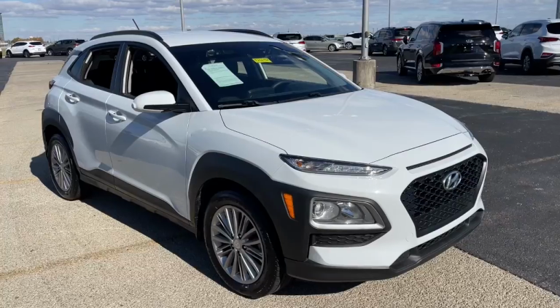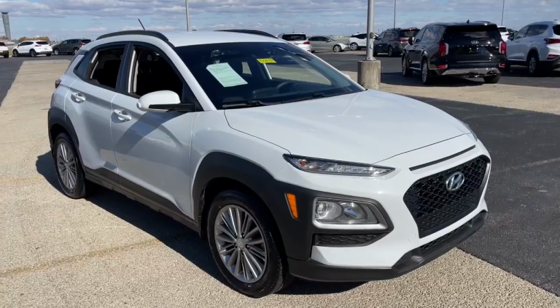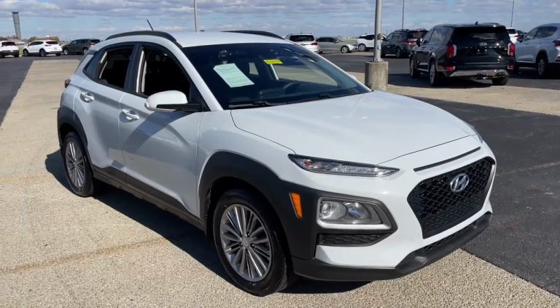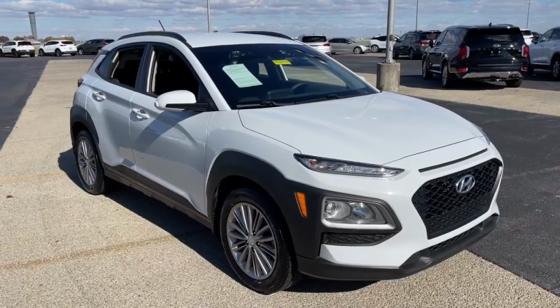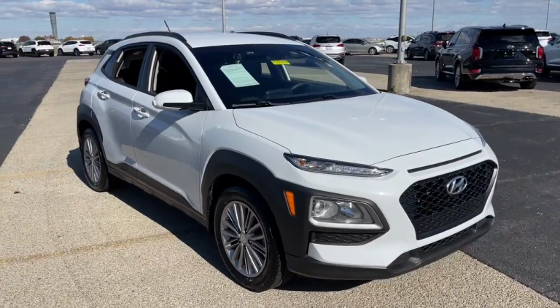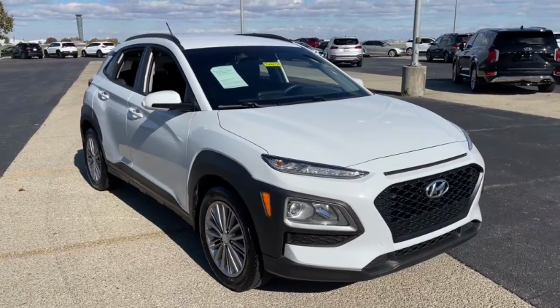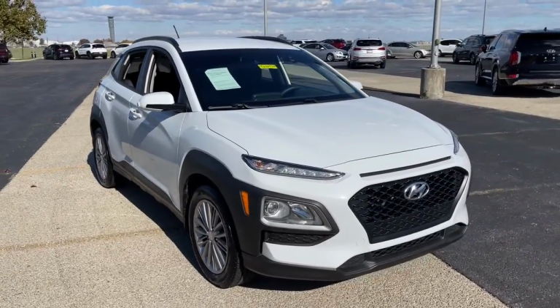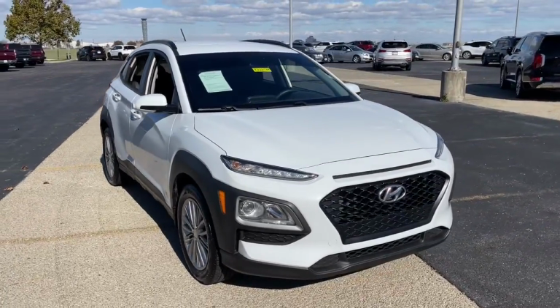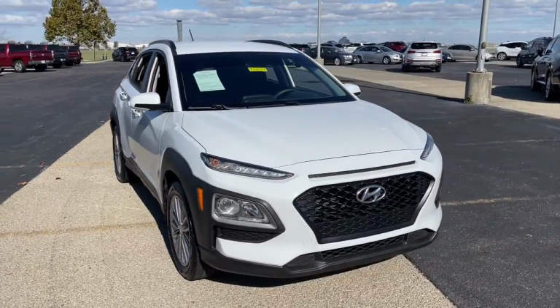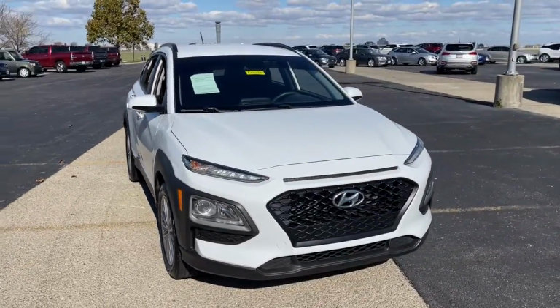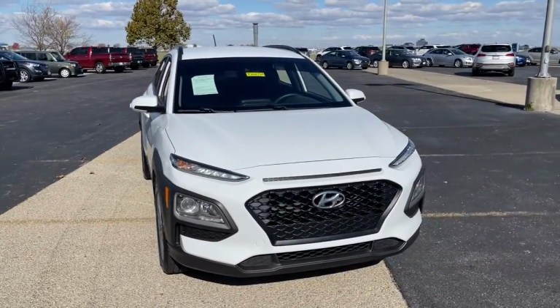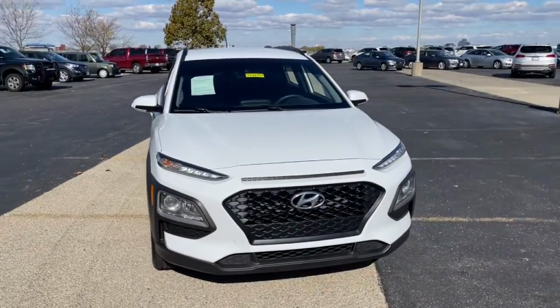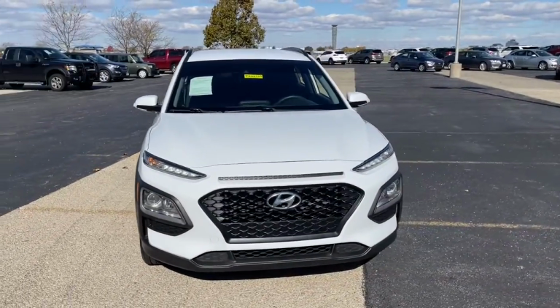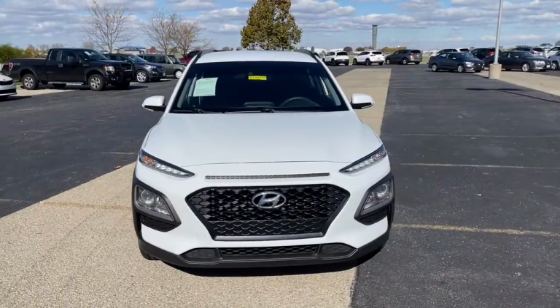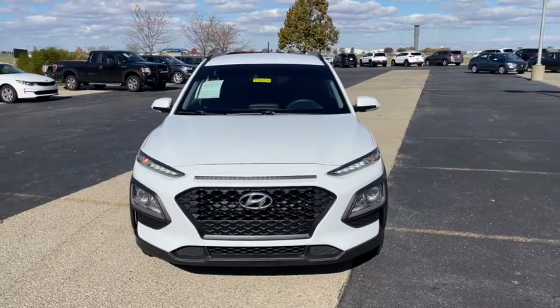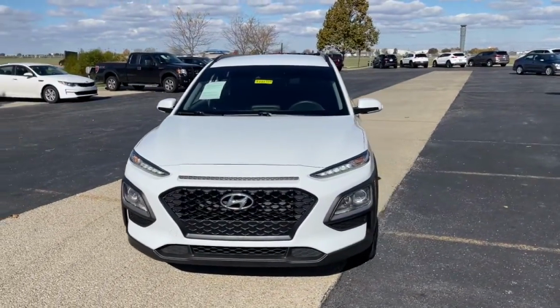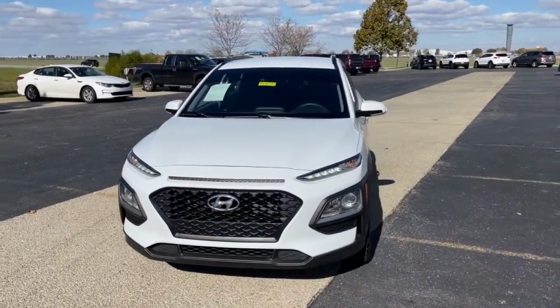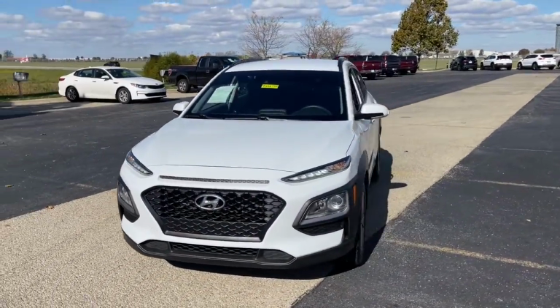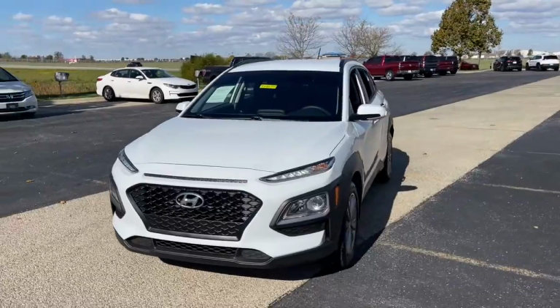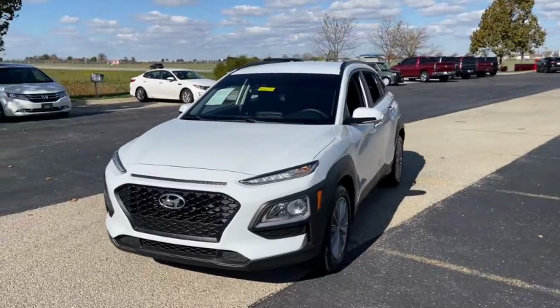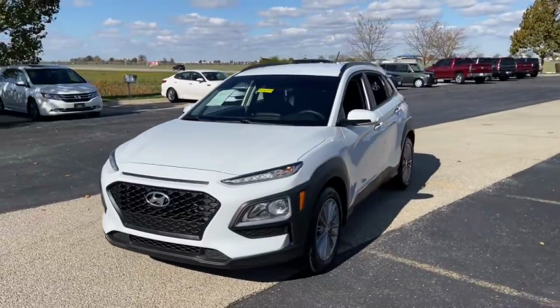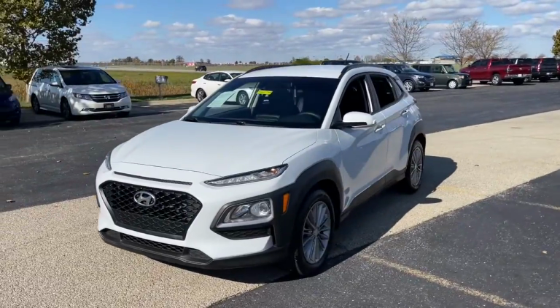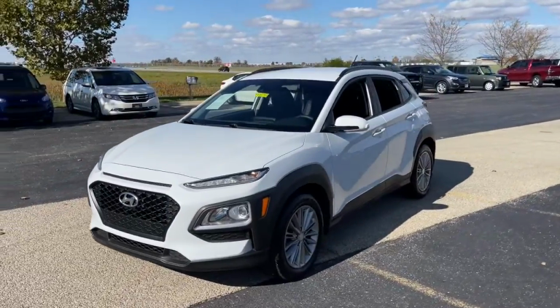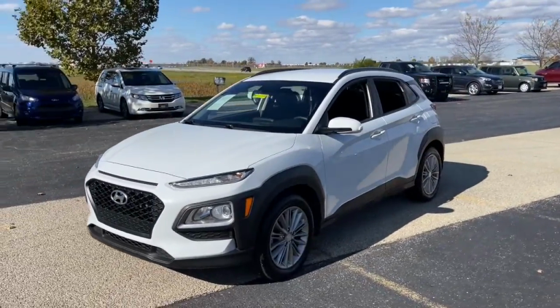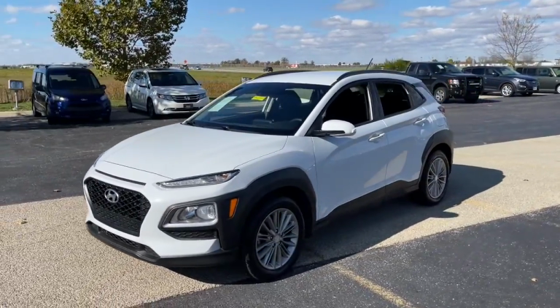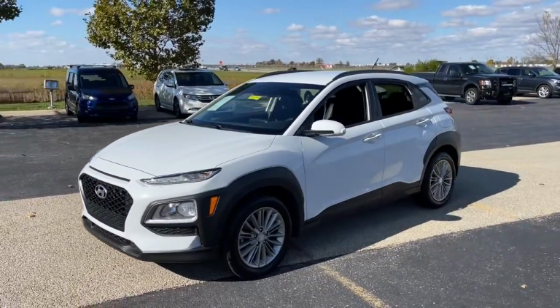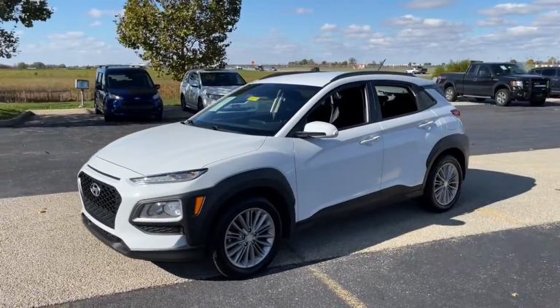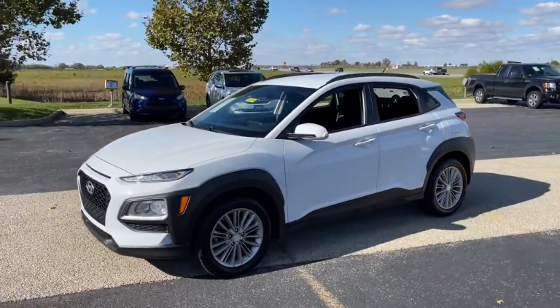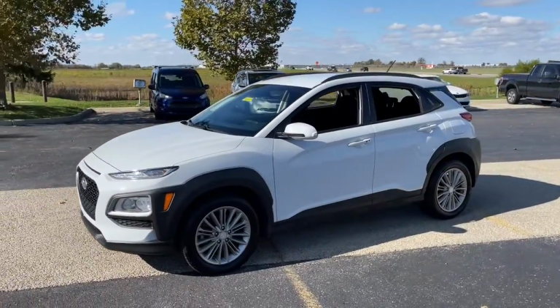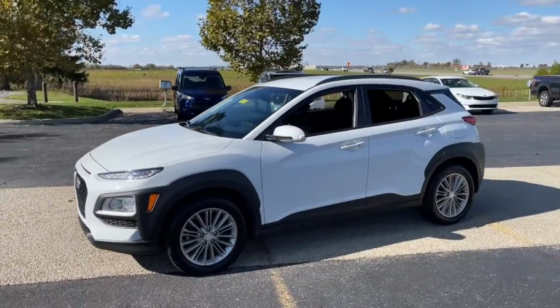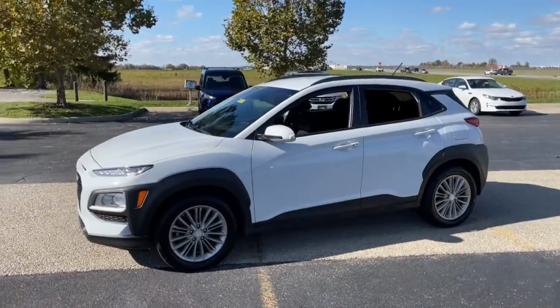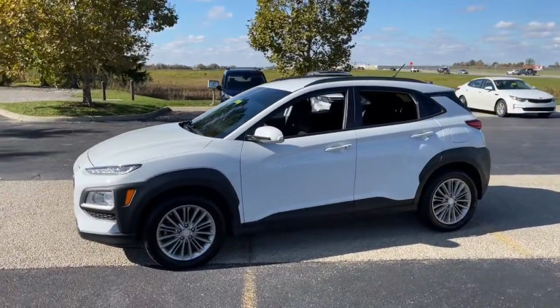You just found the 2019 Hyundai Kona. With less than 60,000 miles on the odometer, this vehicle provides excellent value.